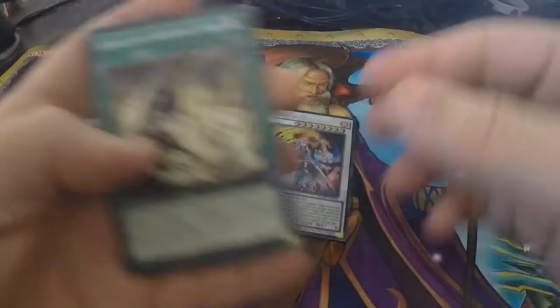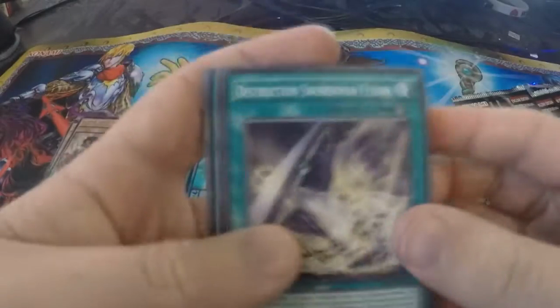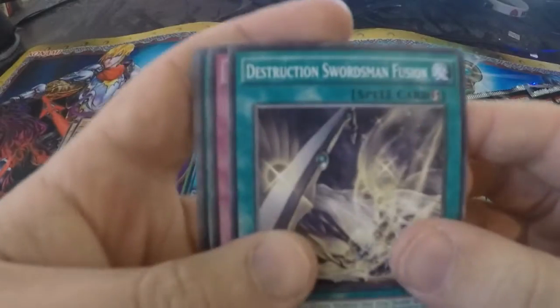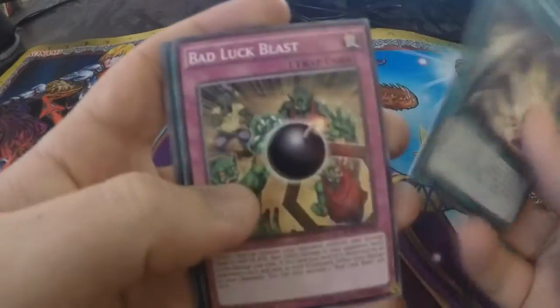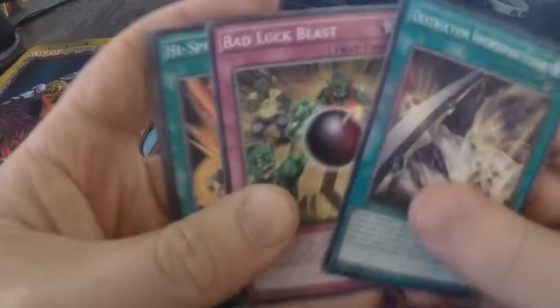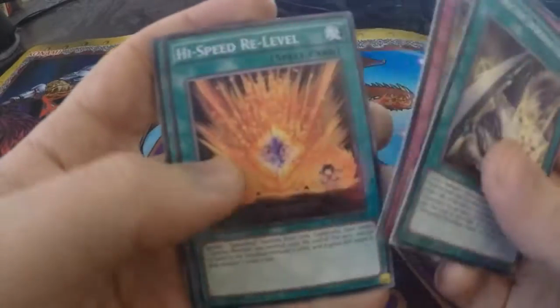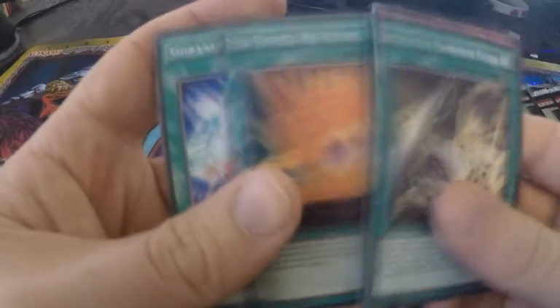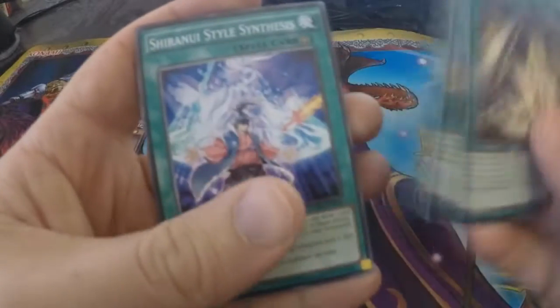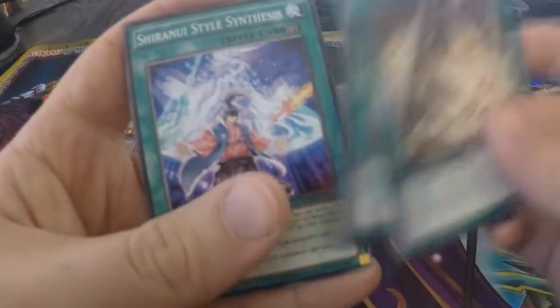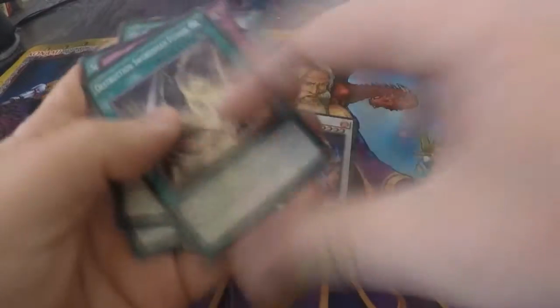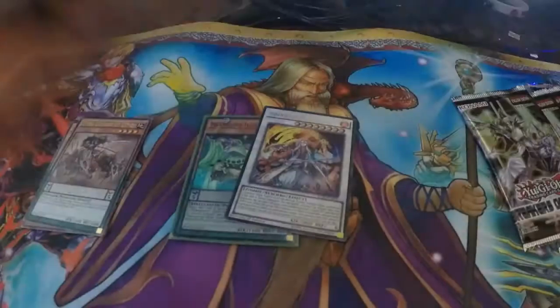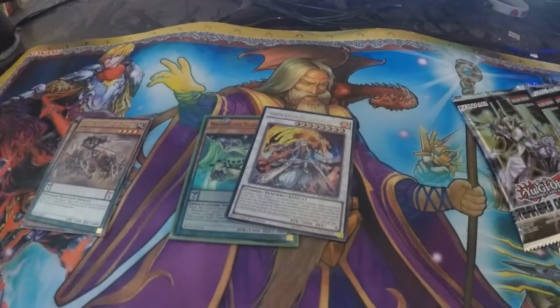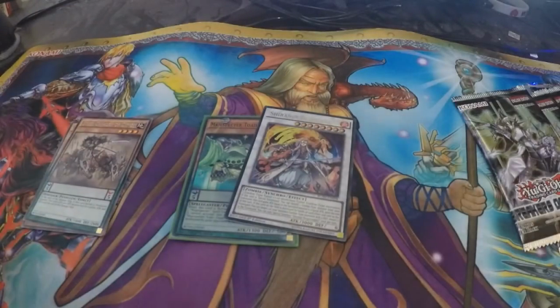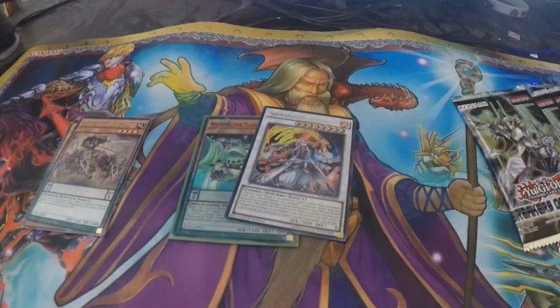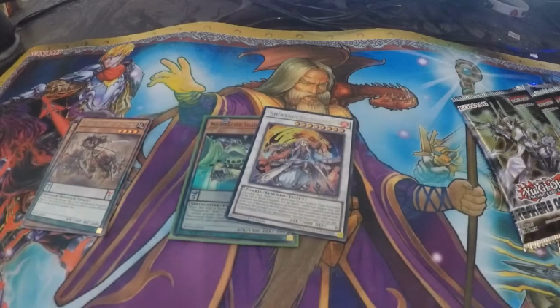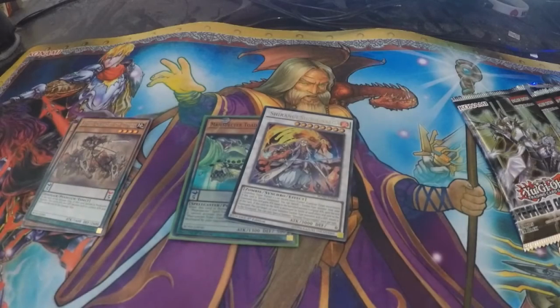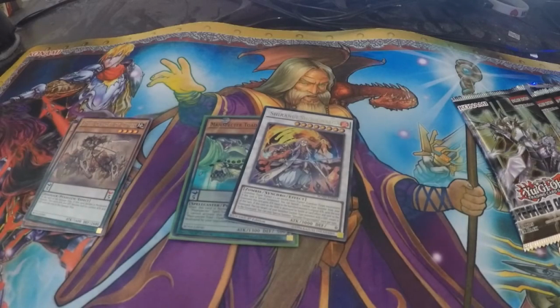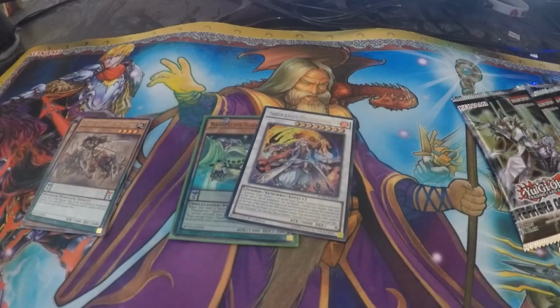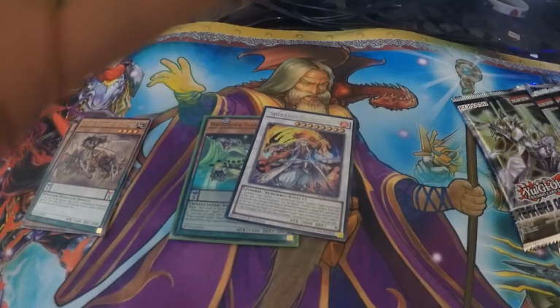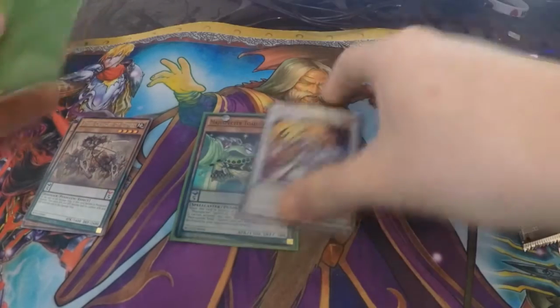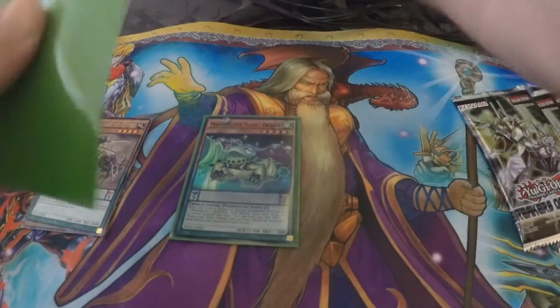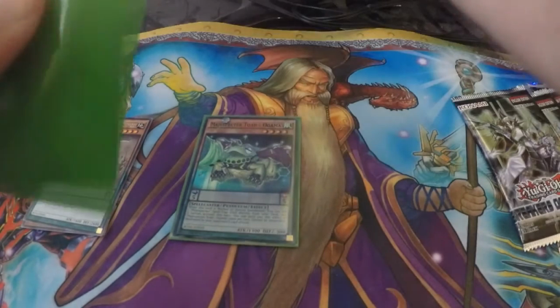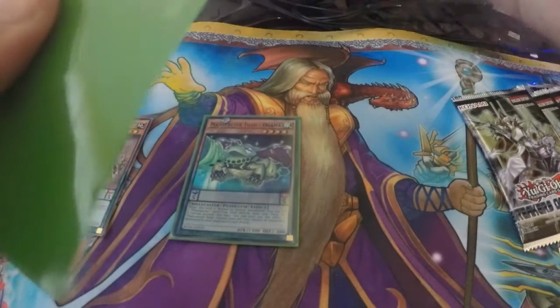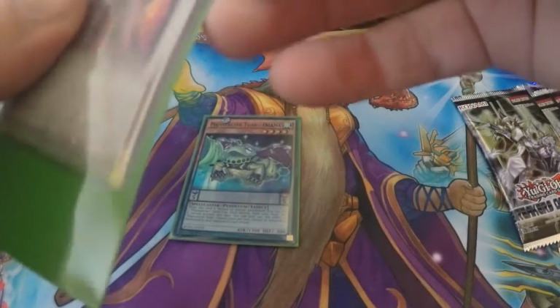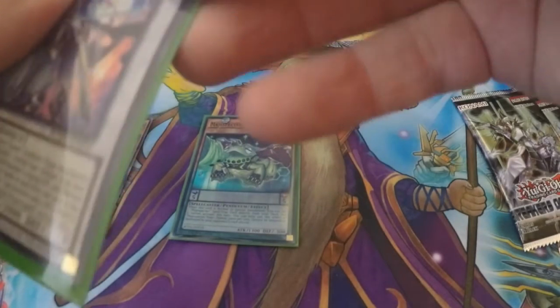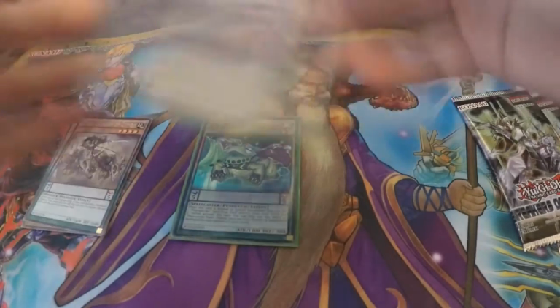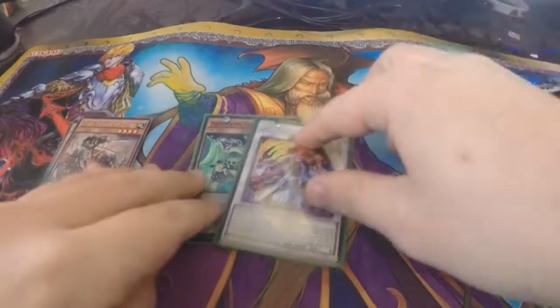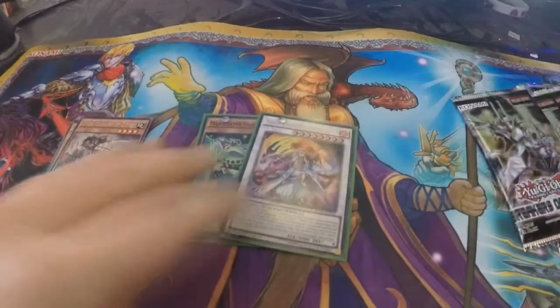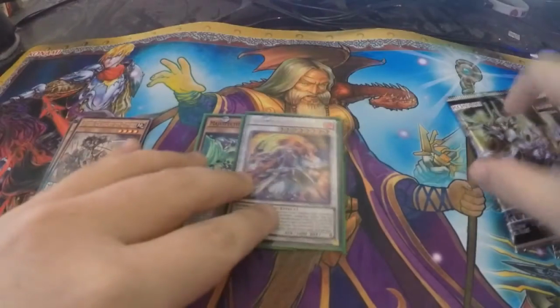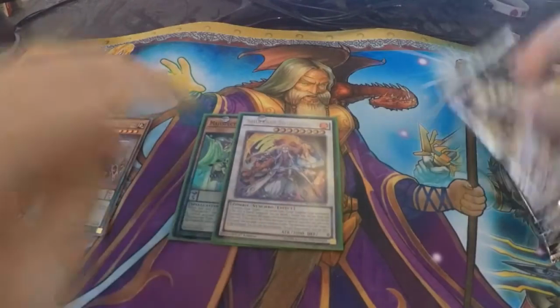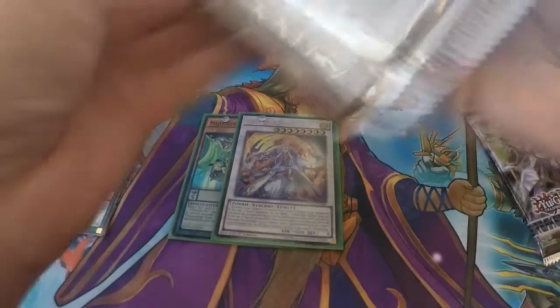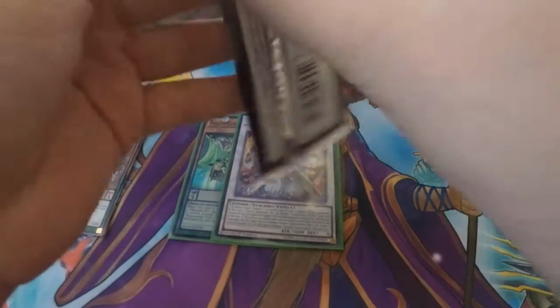We have Destruction Sword Infusion, Bad Luck Blast, High Speed Re-Level, and Shannuru Style. This set has a lot of new archetypes and a lot of new support as well.